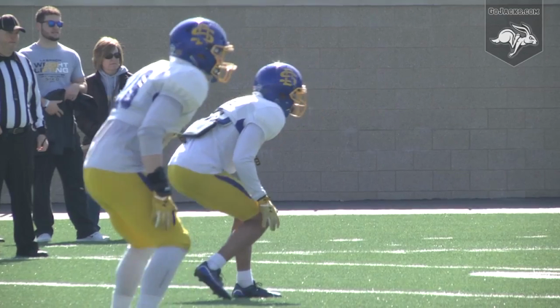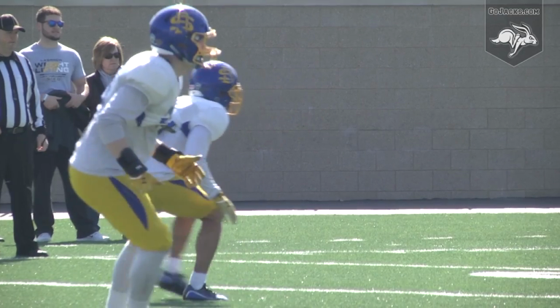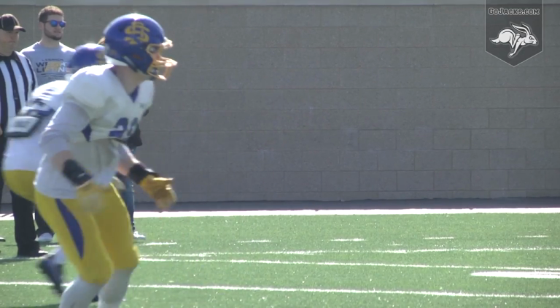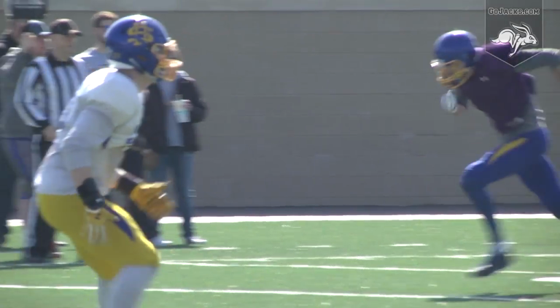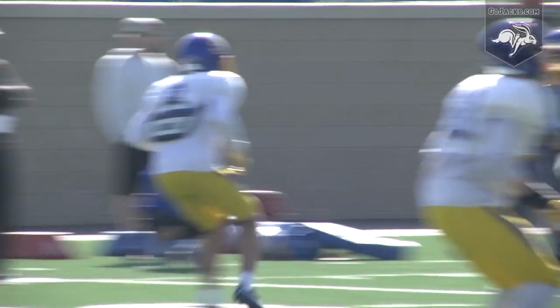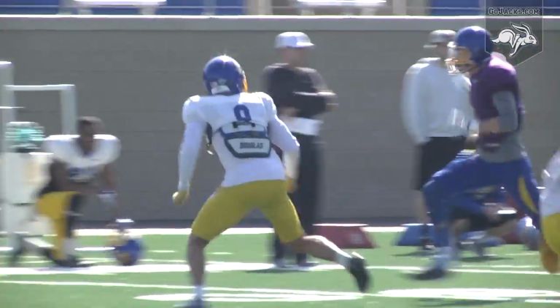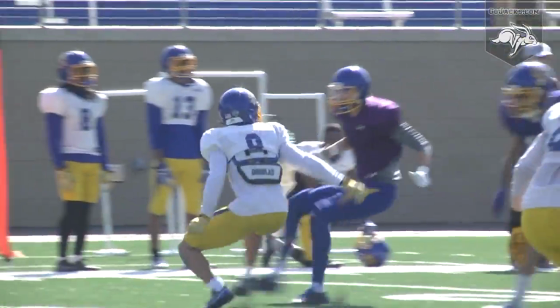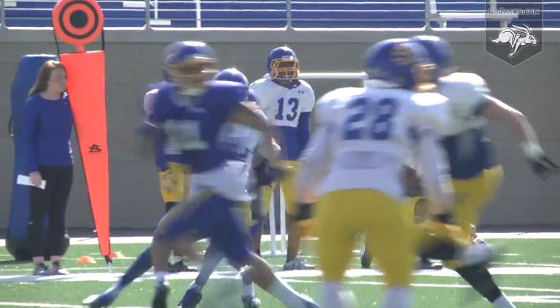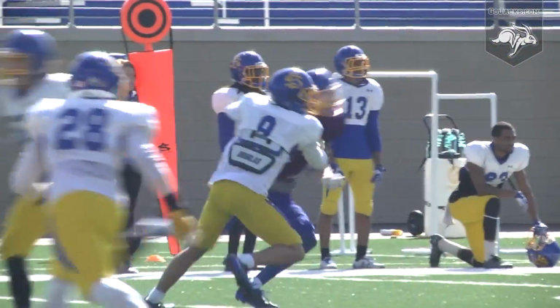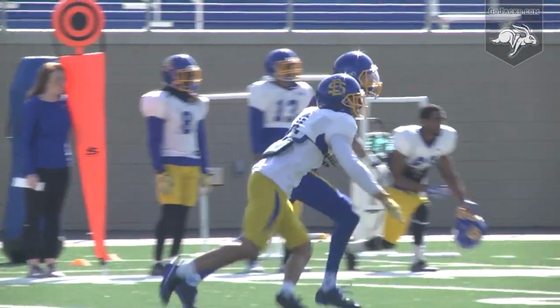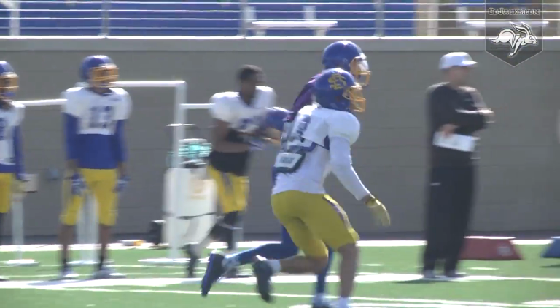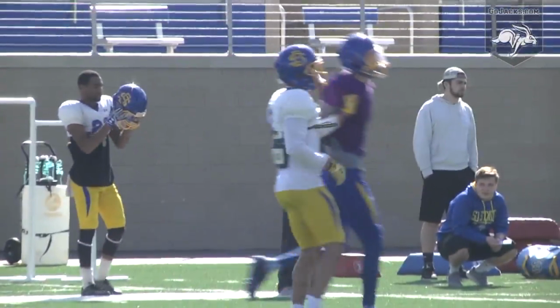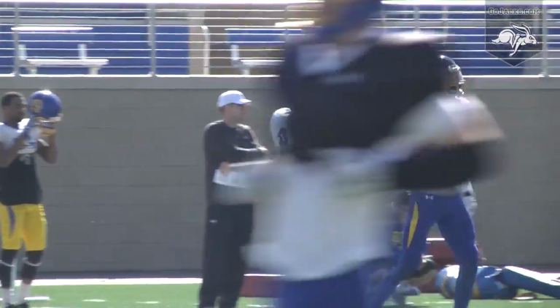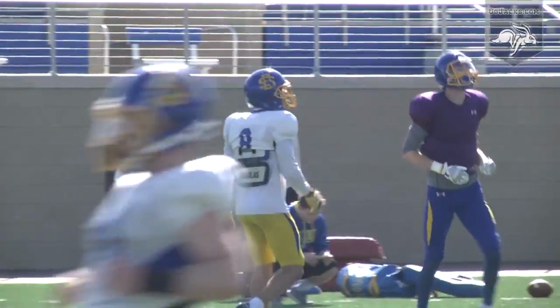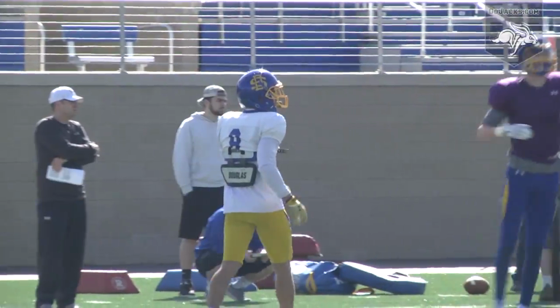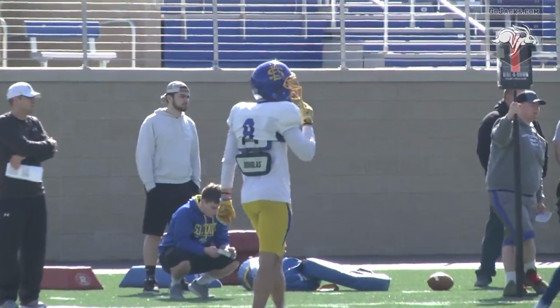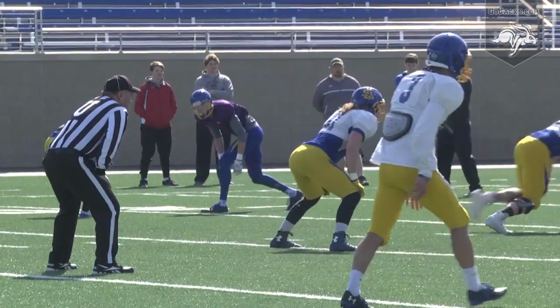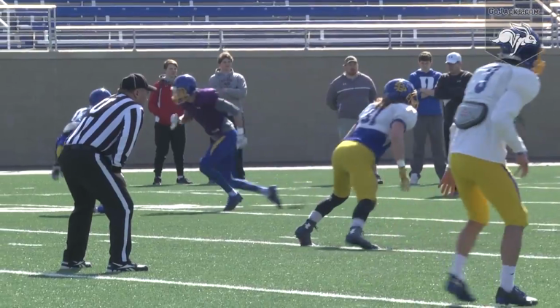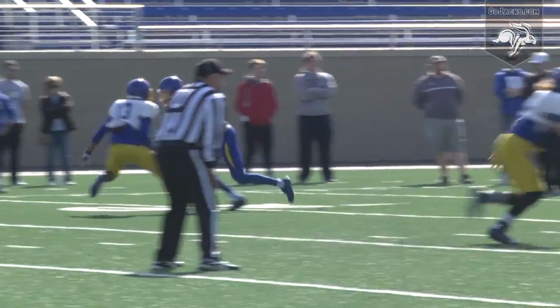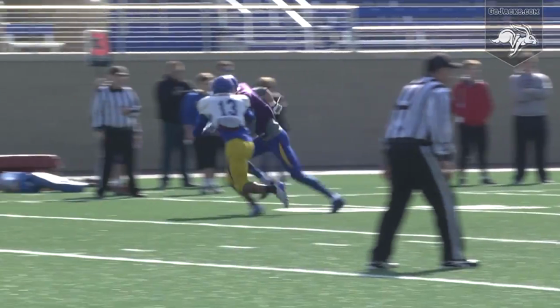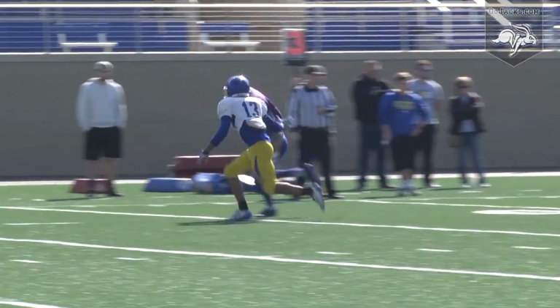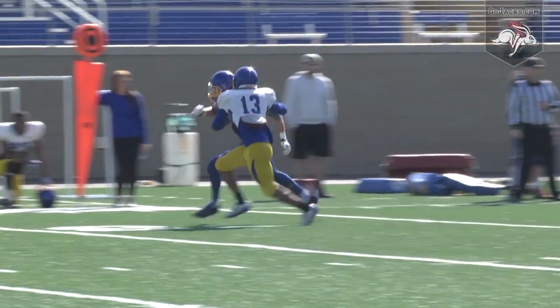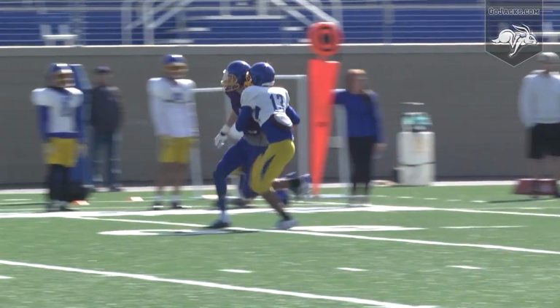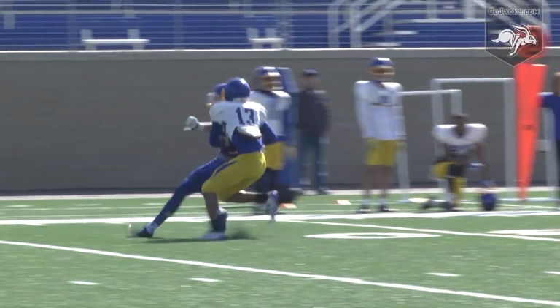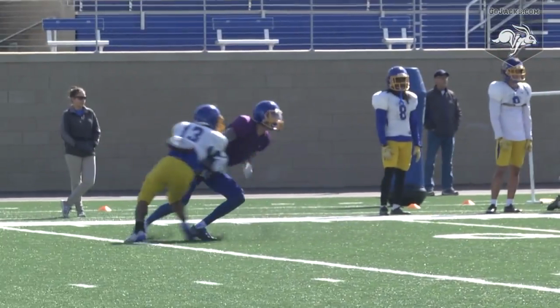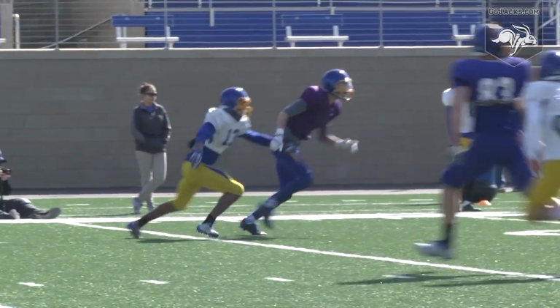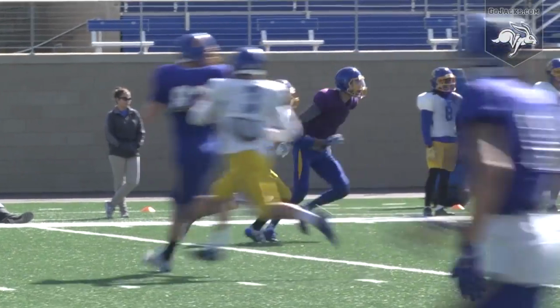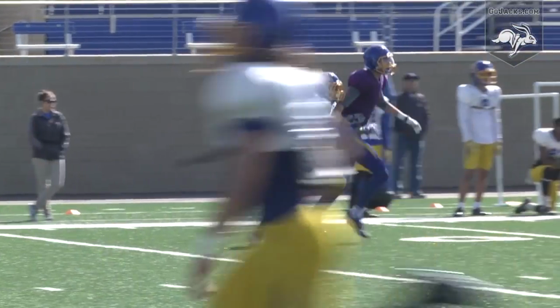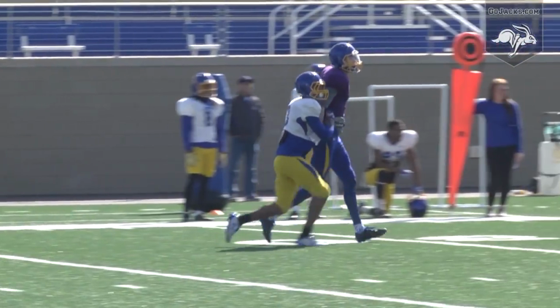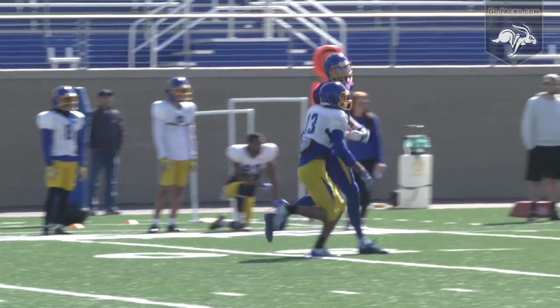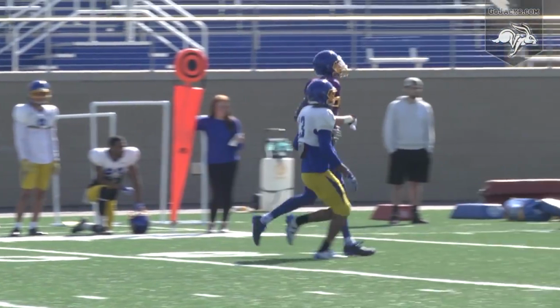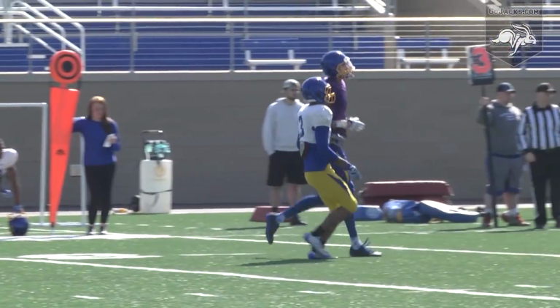Last season there was a lot of unknown at the position. SDSU had just graduated a pair of tough veterans at corner, Jerion Butler and Jimmy Forsythe. So last year, other than Jordan Brown, reps in the yellow and blue were hard to come by.